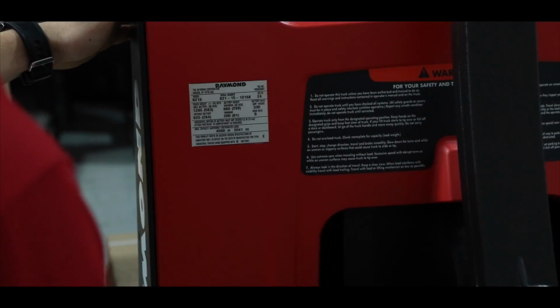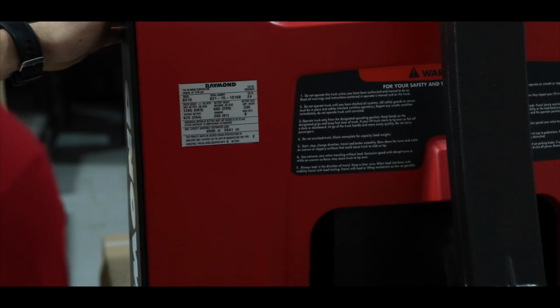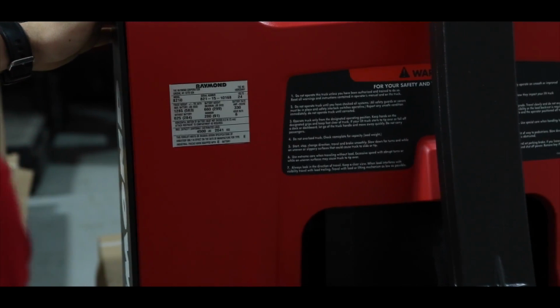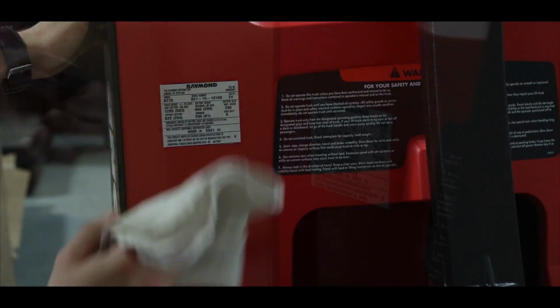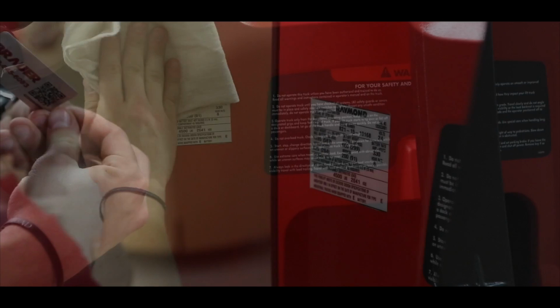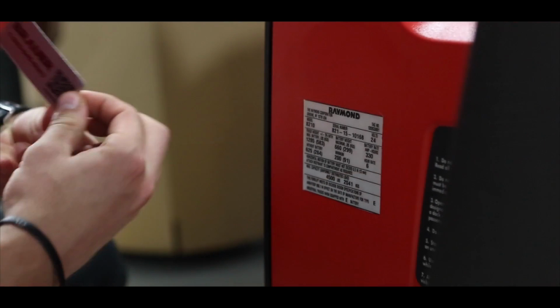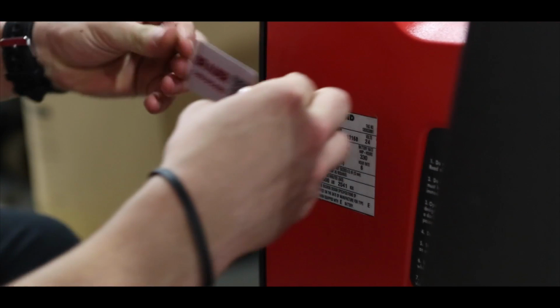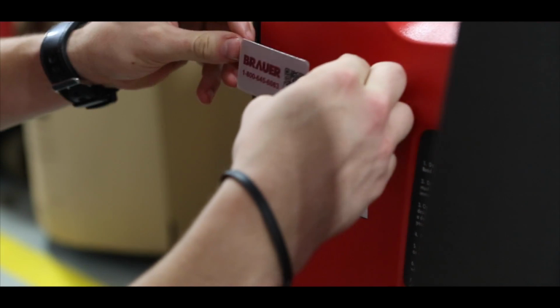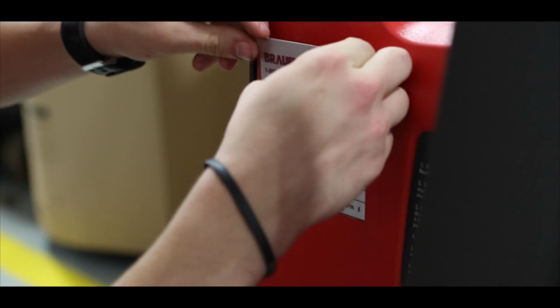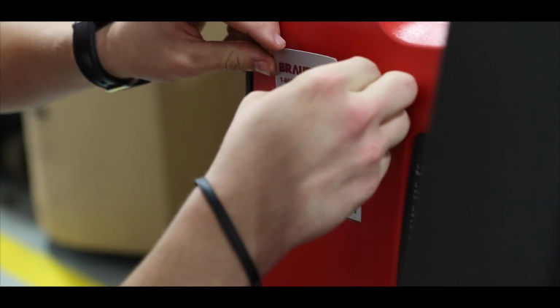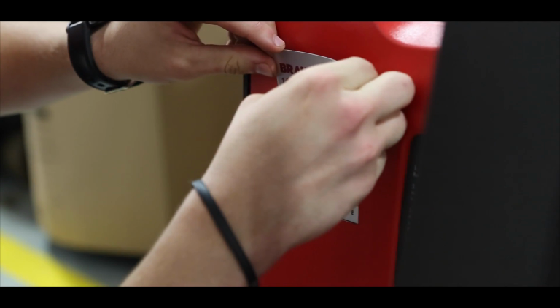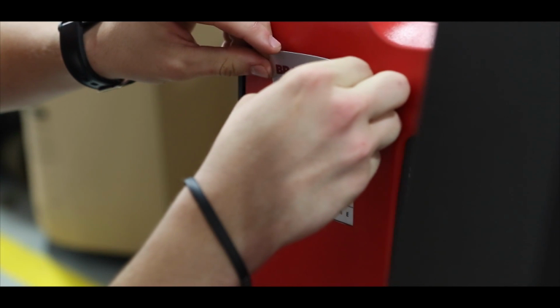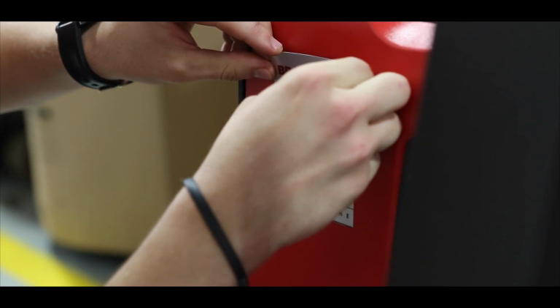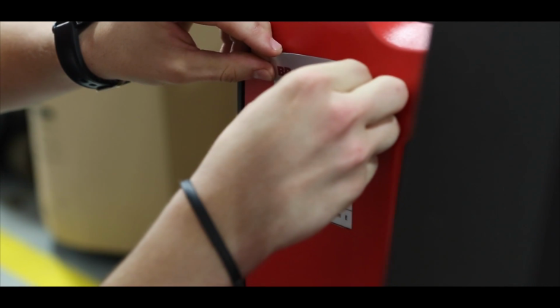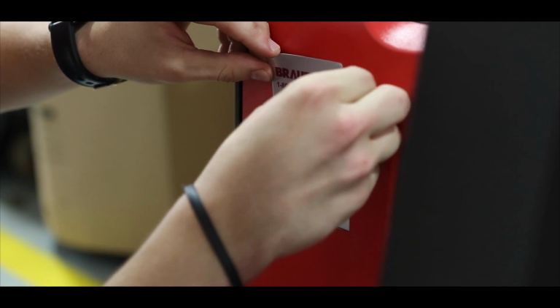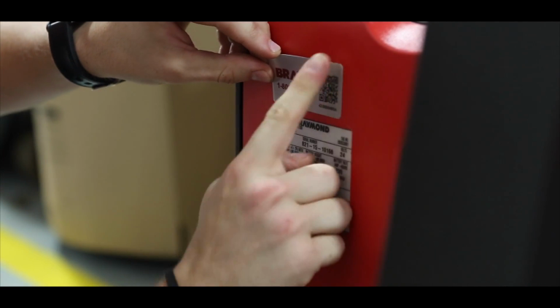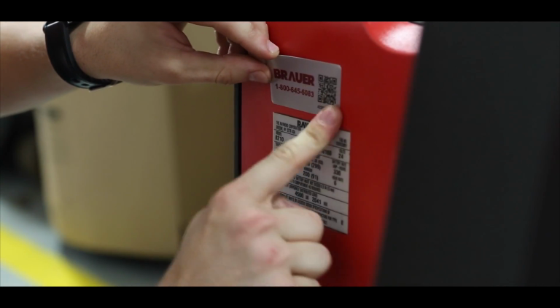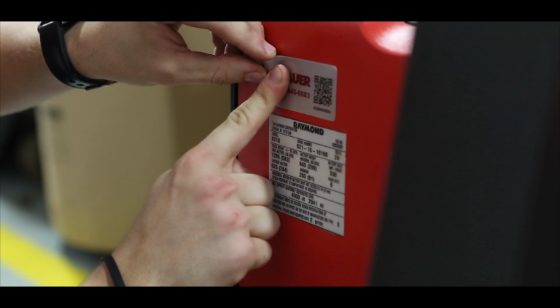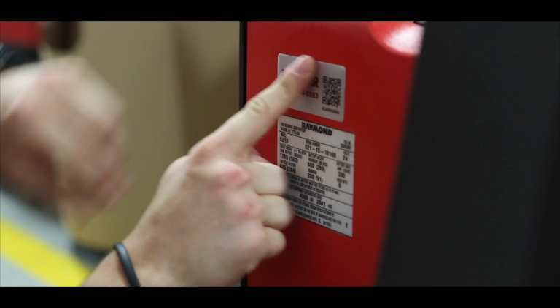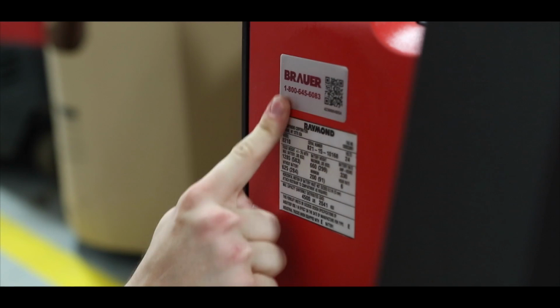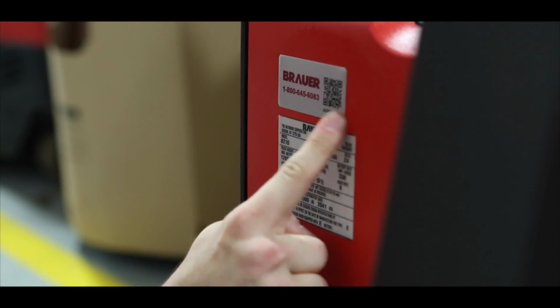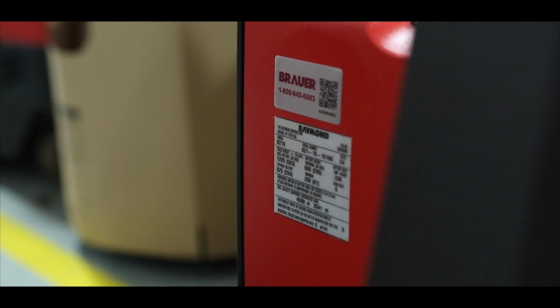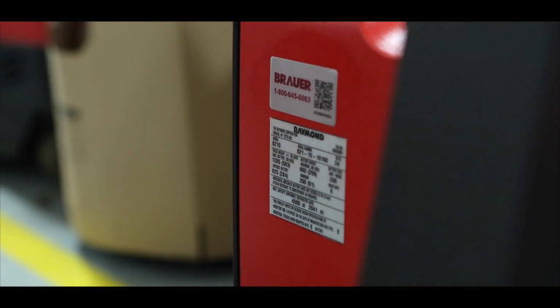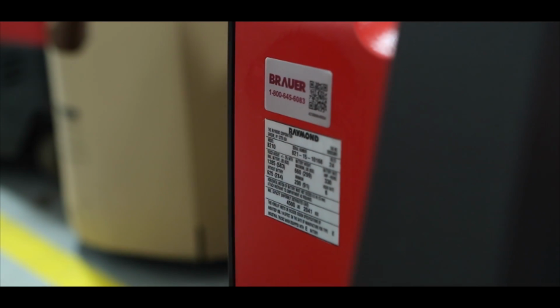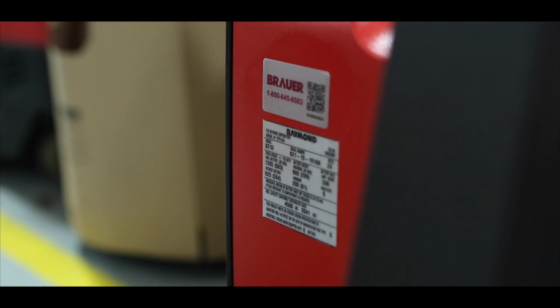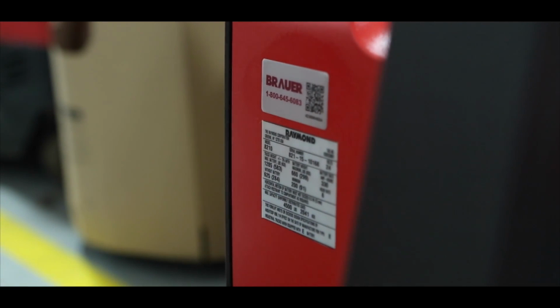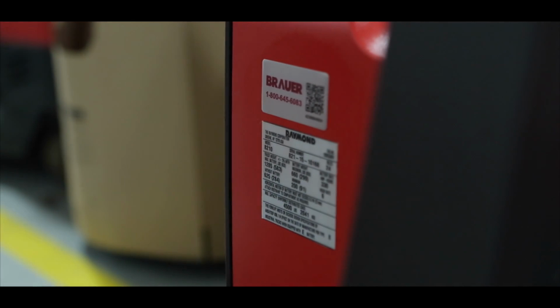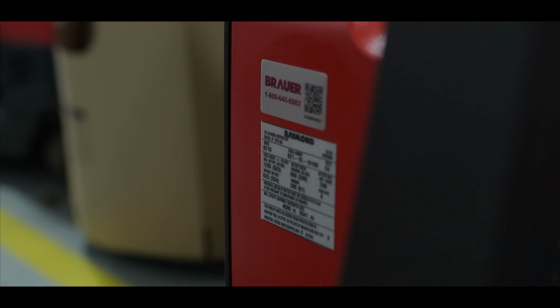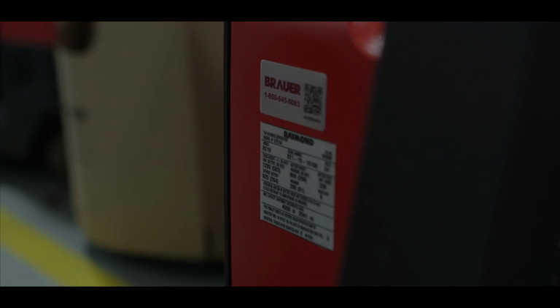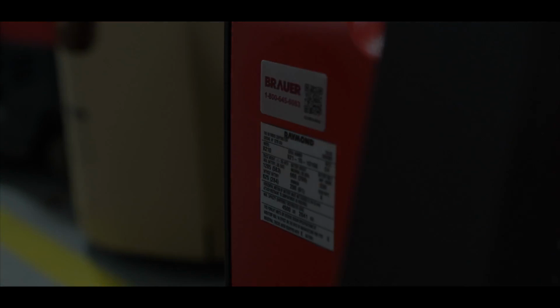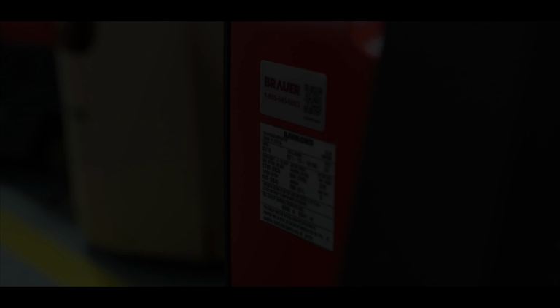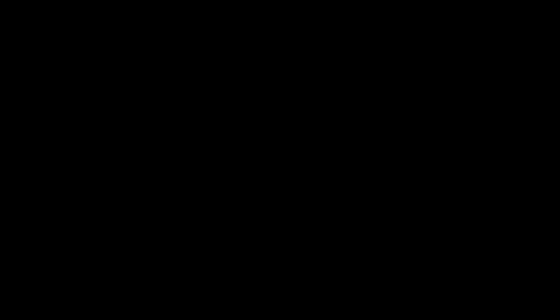Then you will remove the paper back covering the adhesive and carefully place the sticker on the truck in the area that you've cleaned. That's it. You've successfully installed your QR code and can get started using the new Brower Service Call Assistant app.